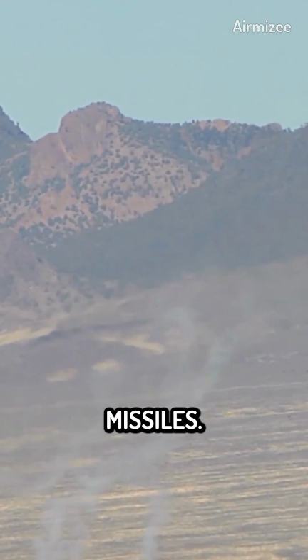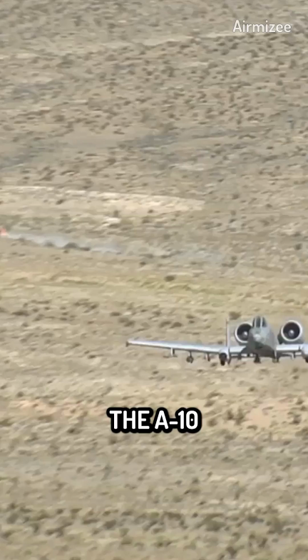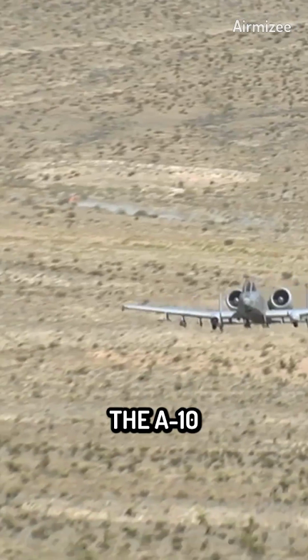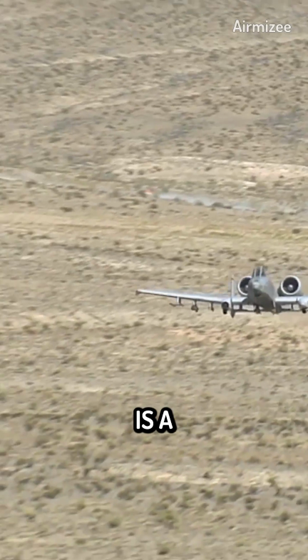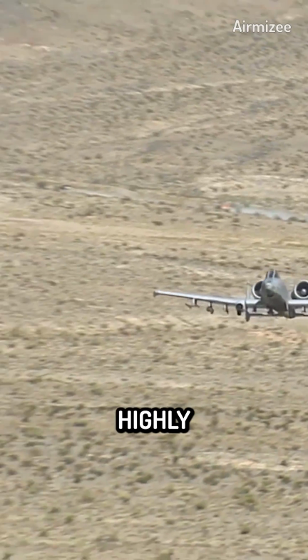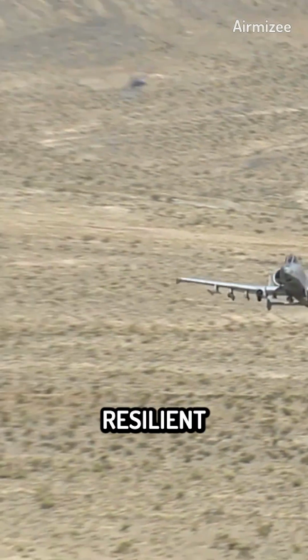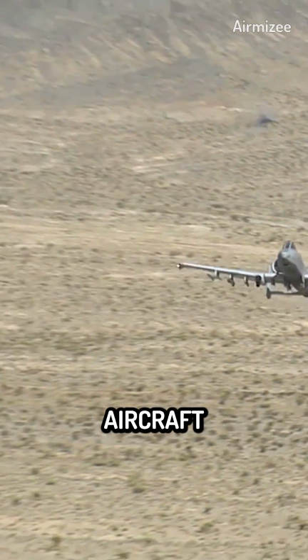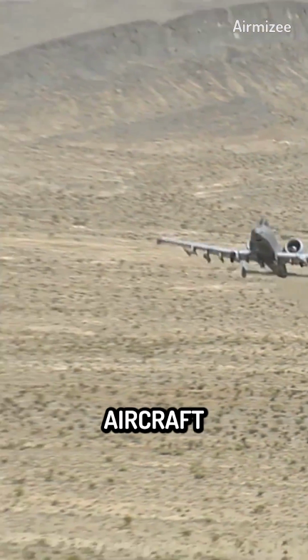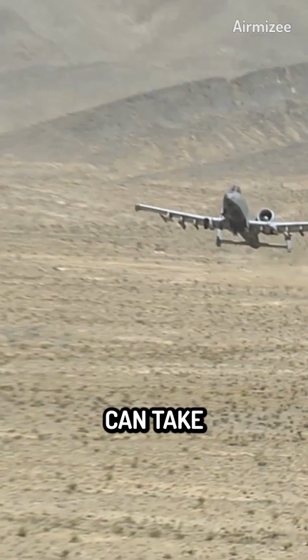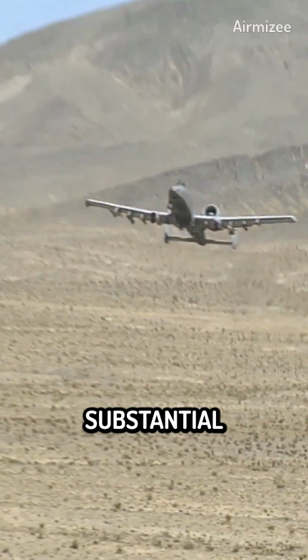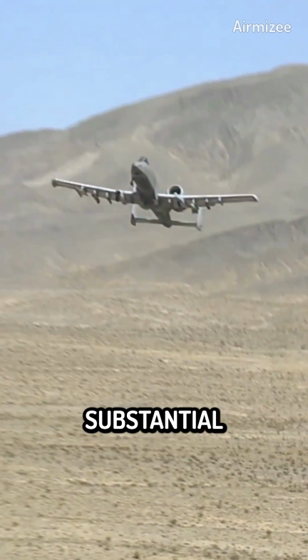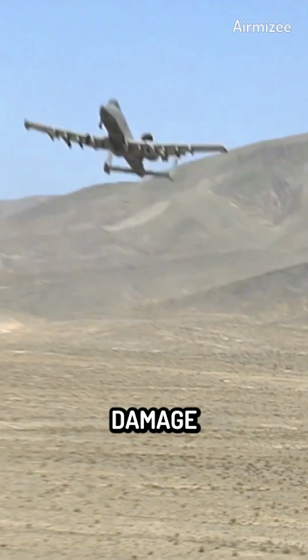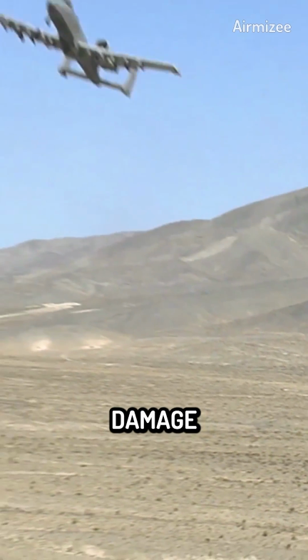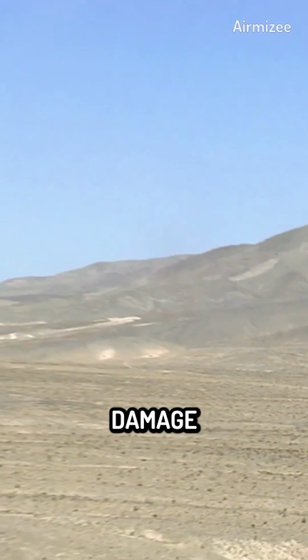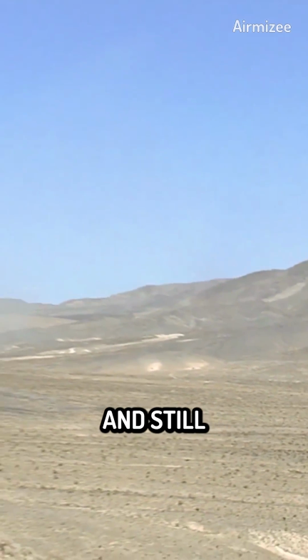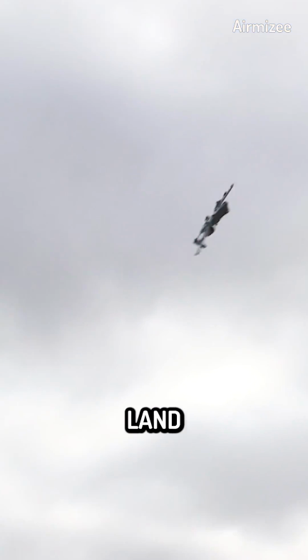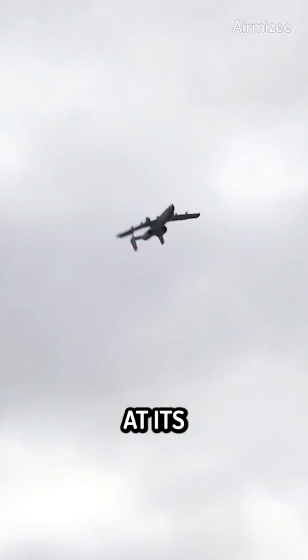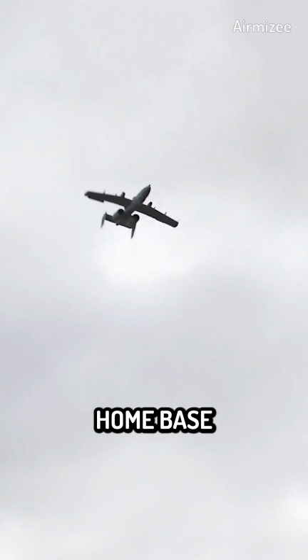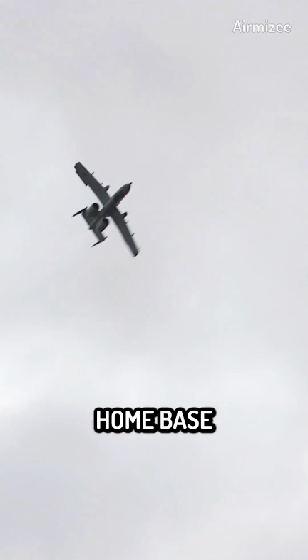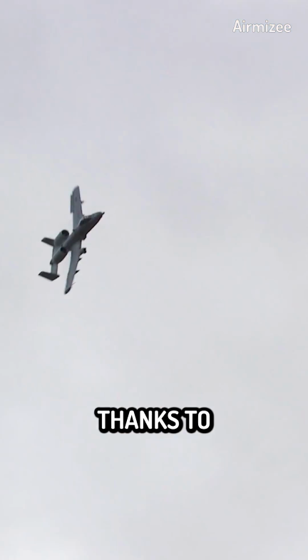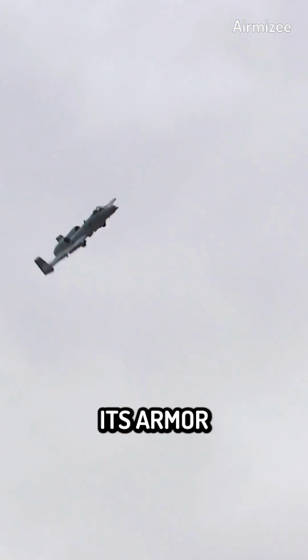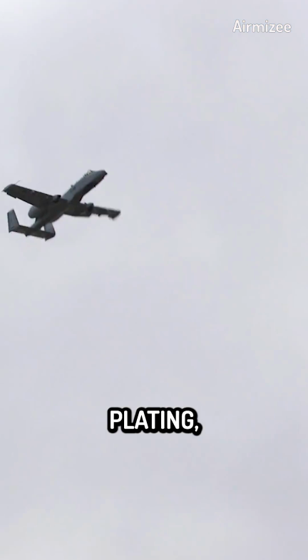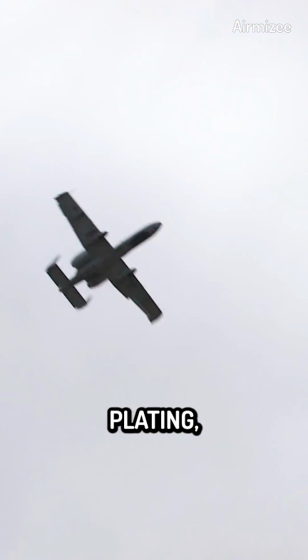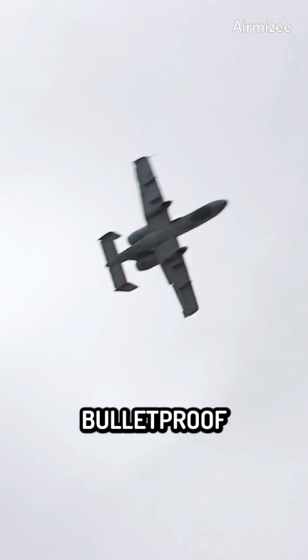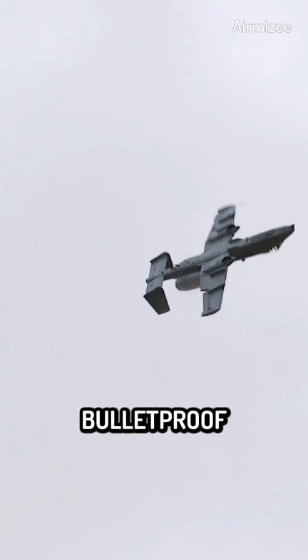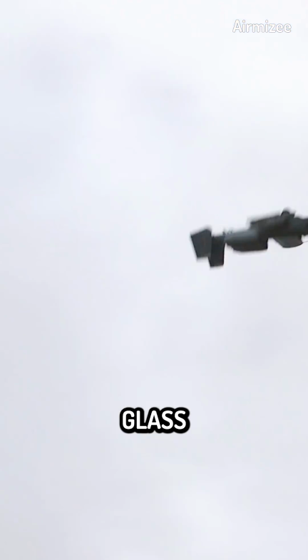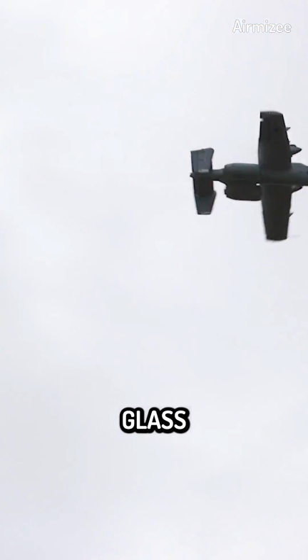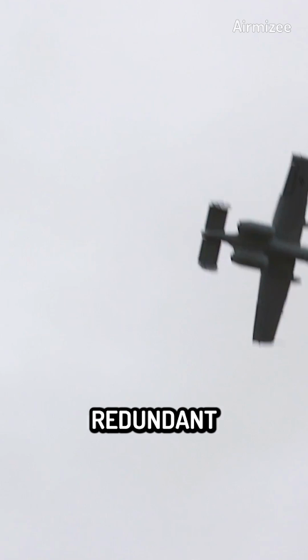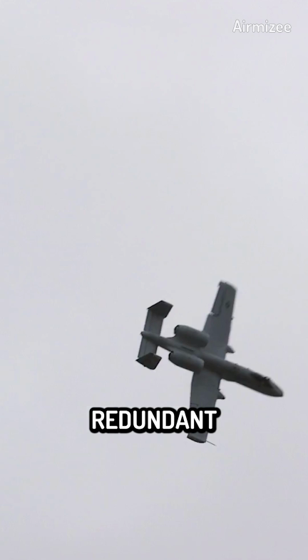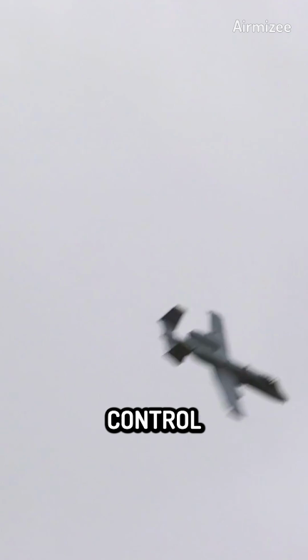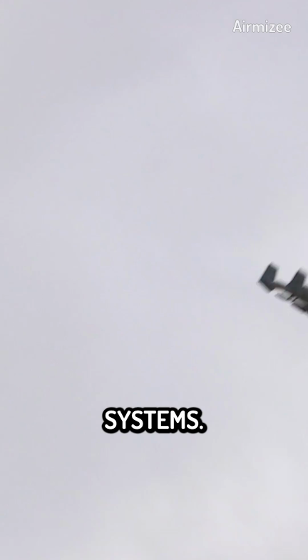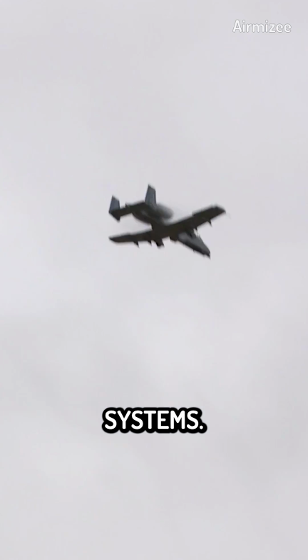The A-10 is a highly resilient aircraft that can take substantial damage and still land at its home base, thanks to its armor plating, bulletproof glass, and redundant flight control systems.